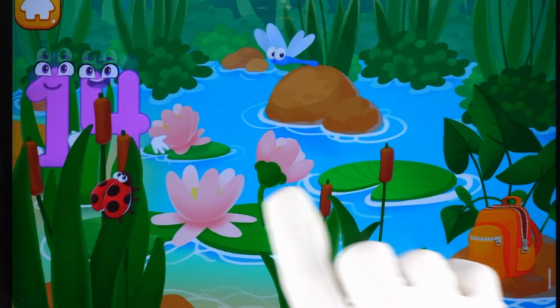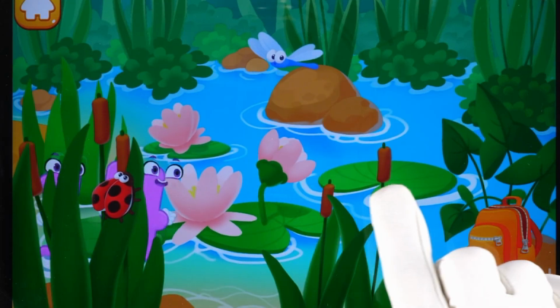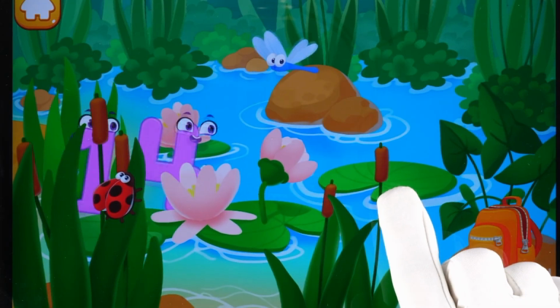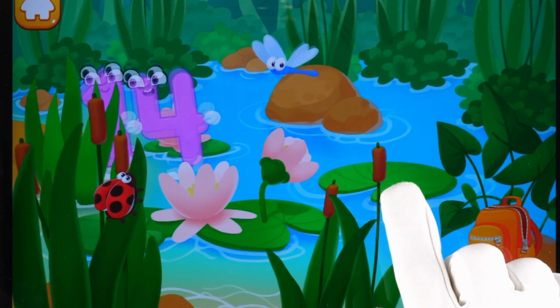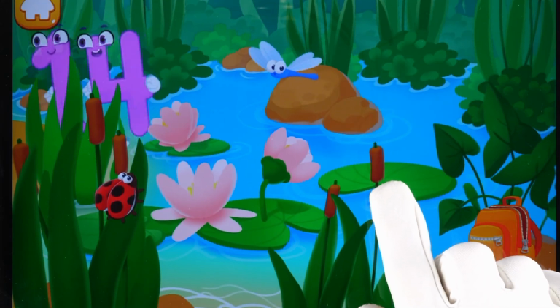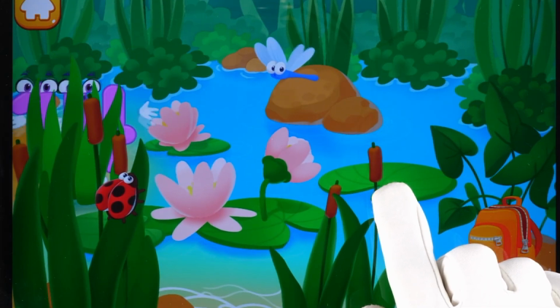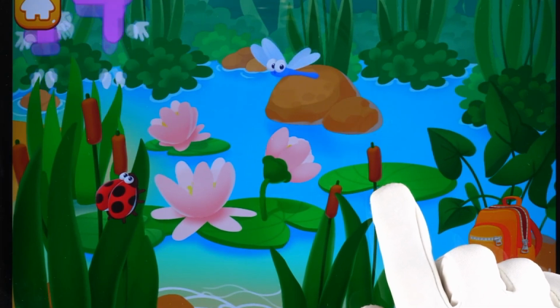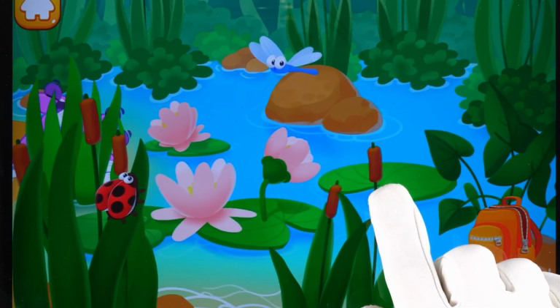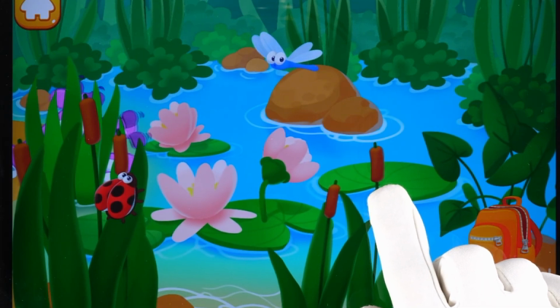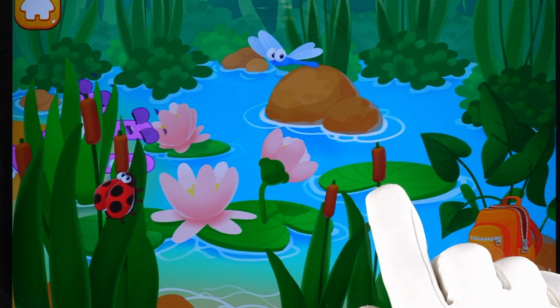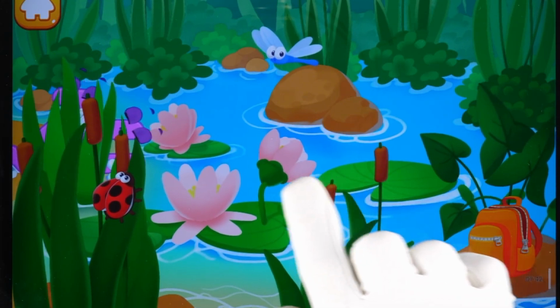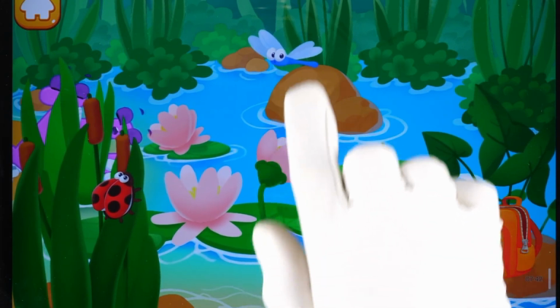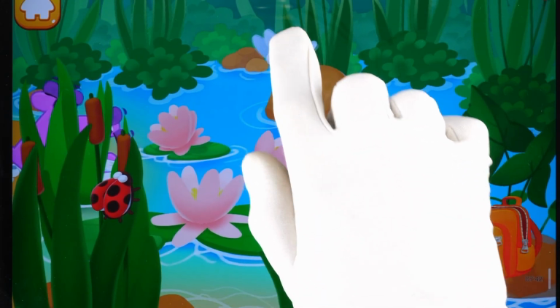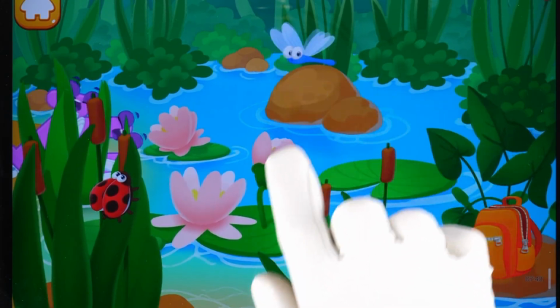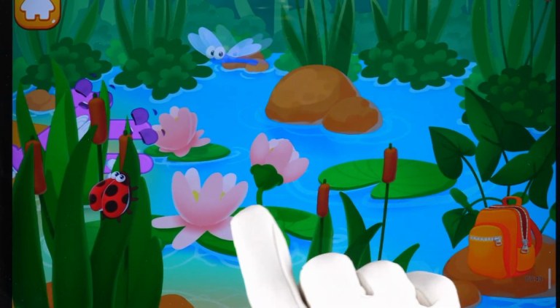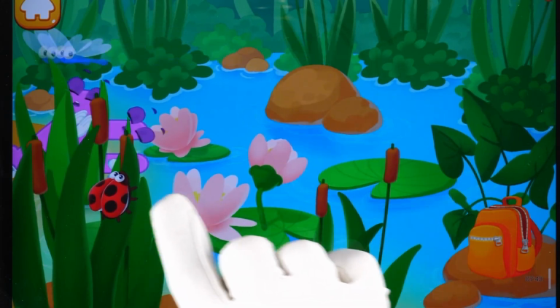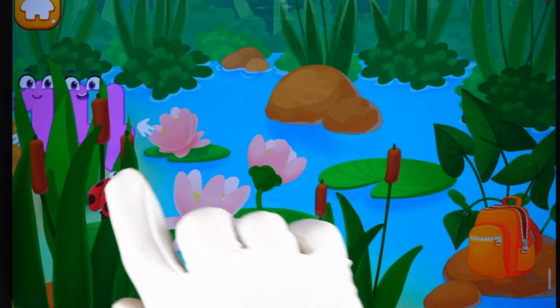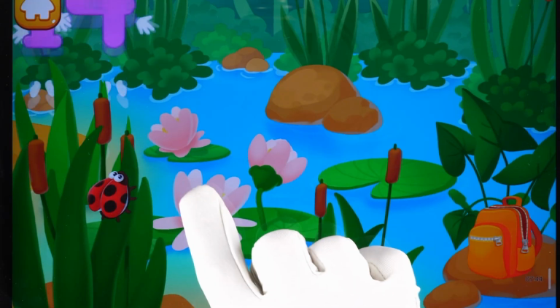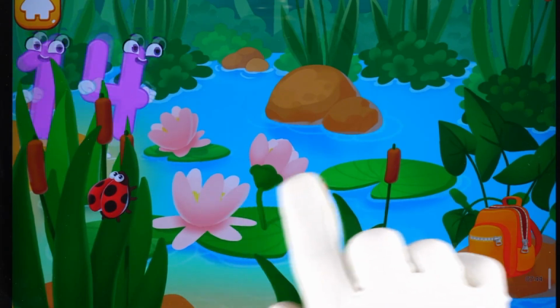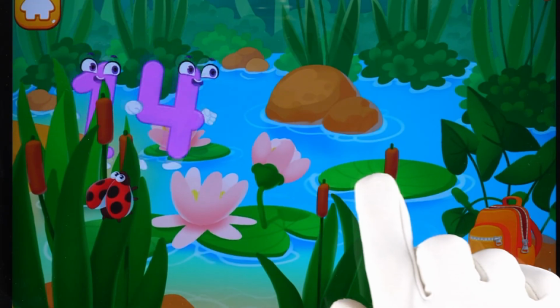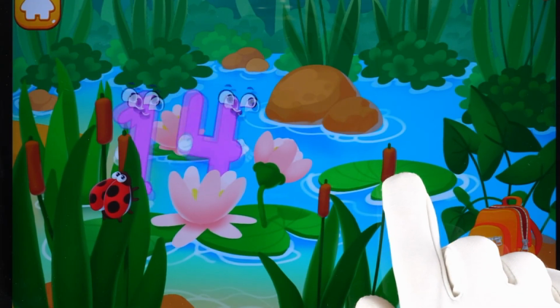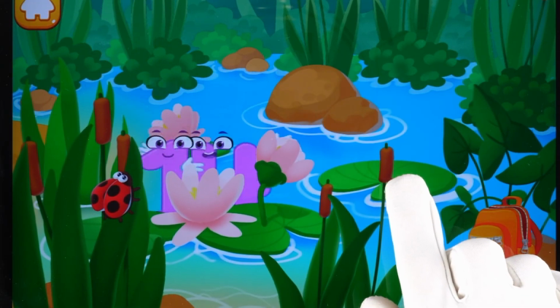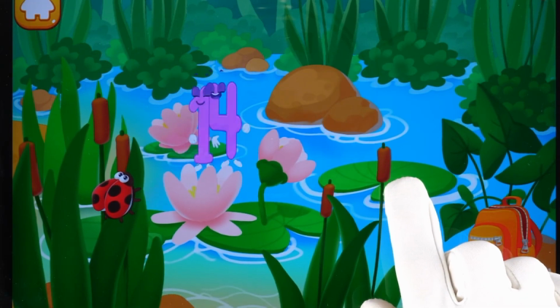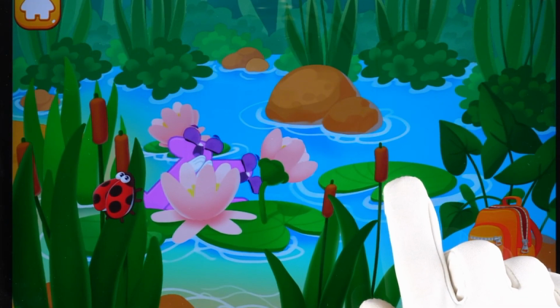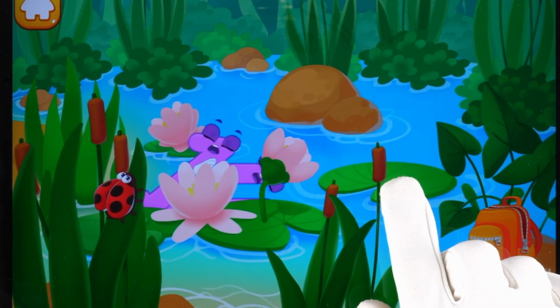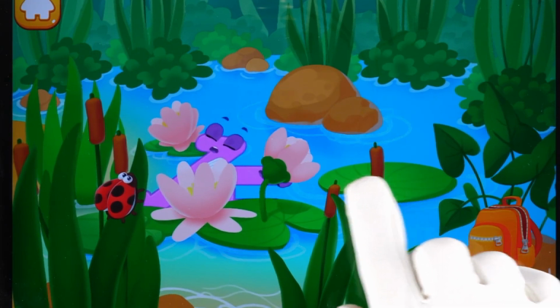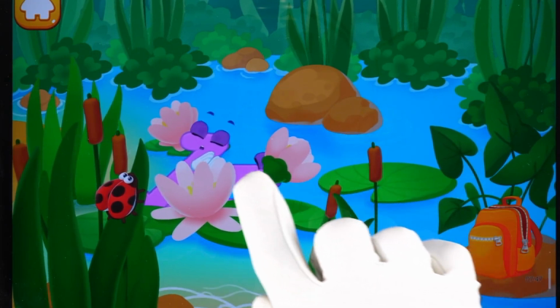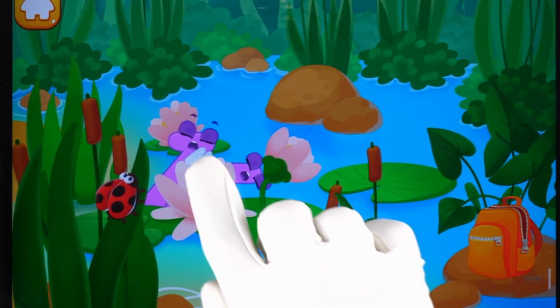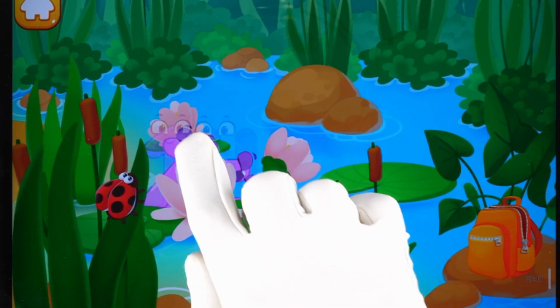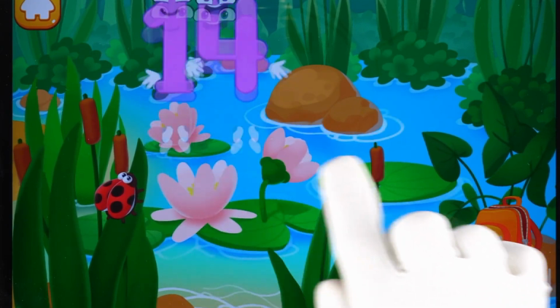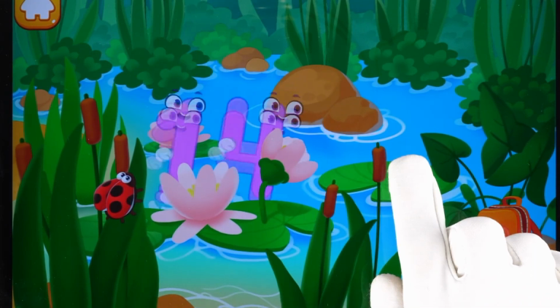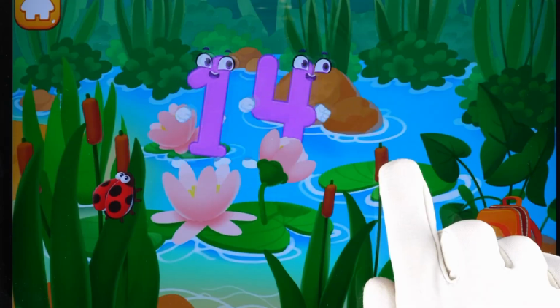Number 14 is playing hide and seek. Let's find it! Where's number 14 now? Keep it up!